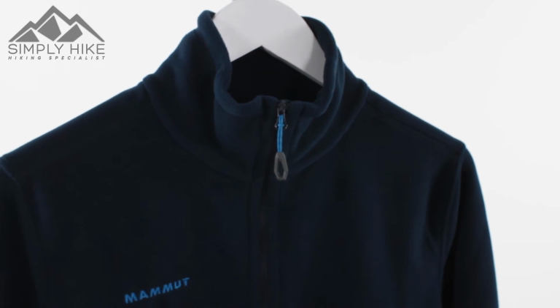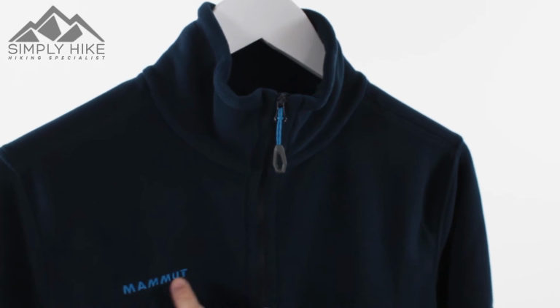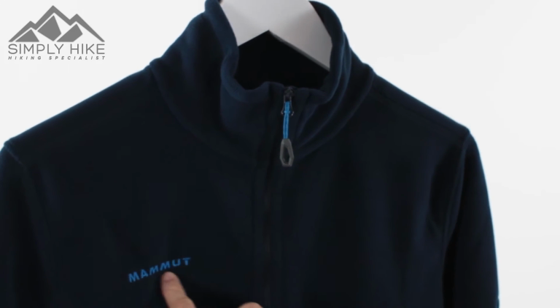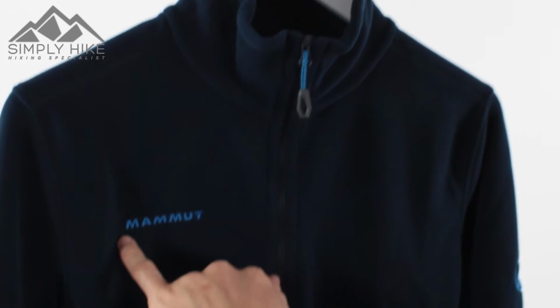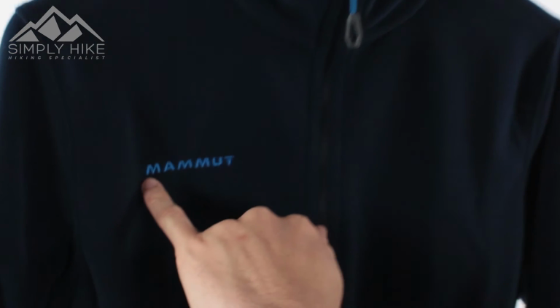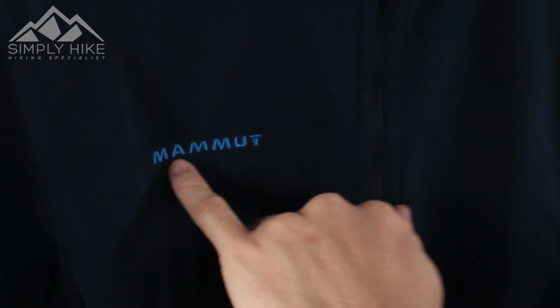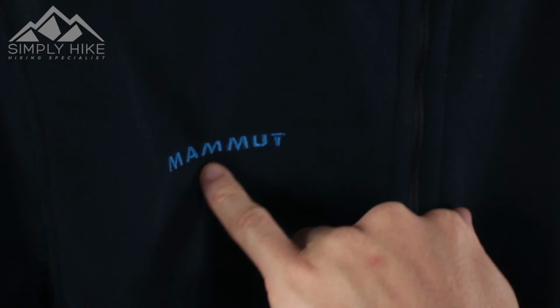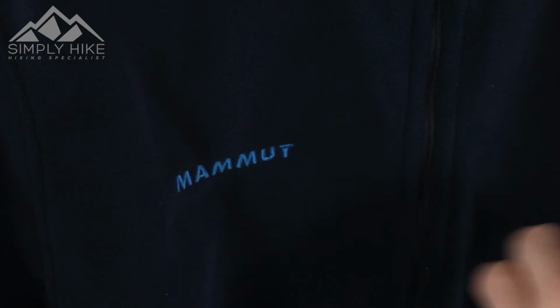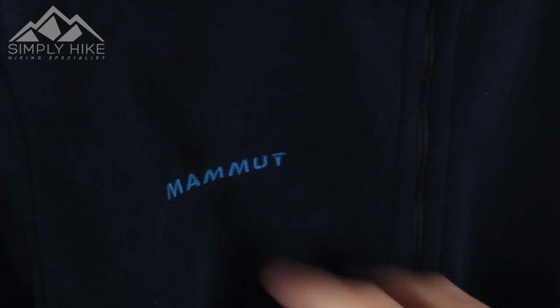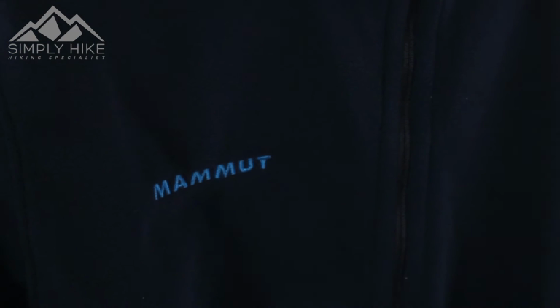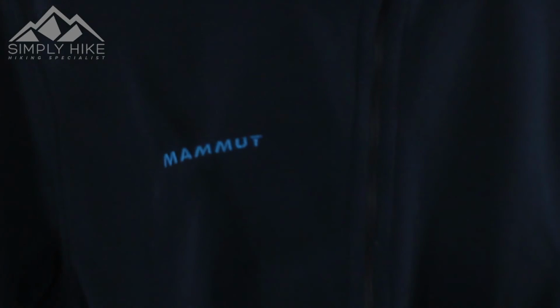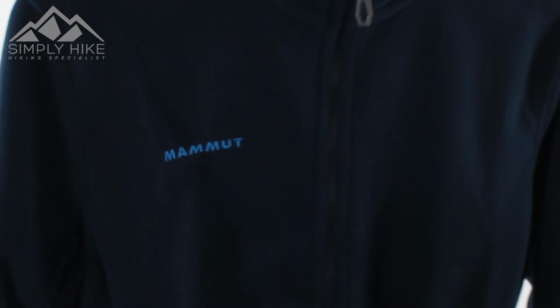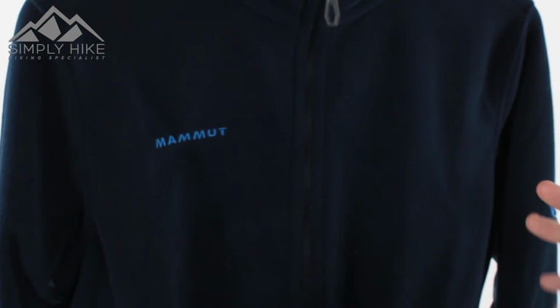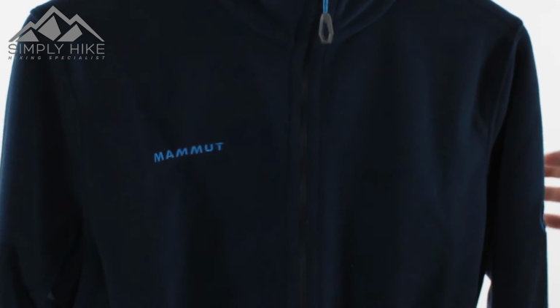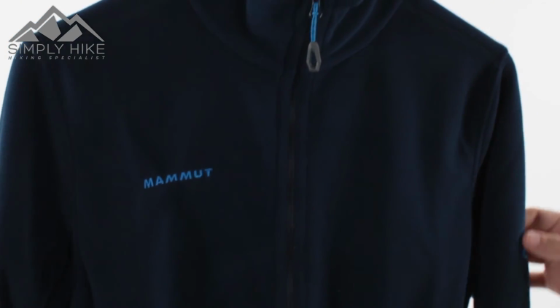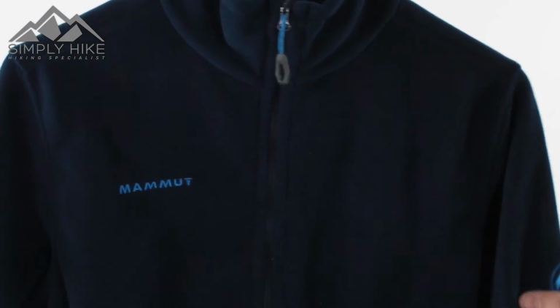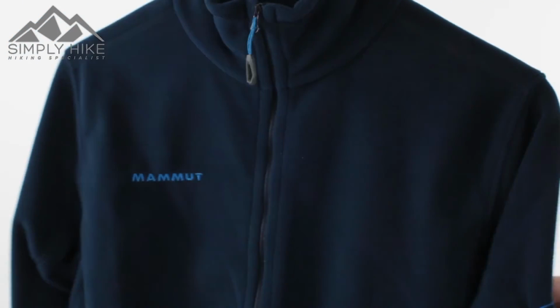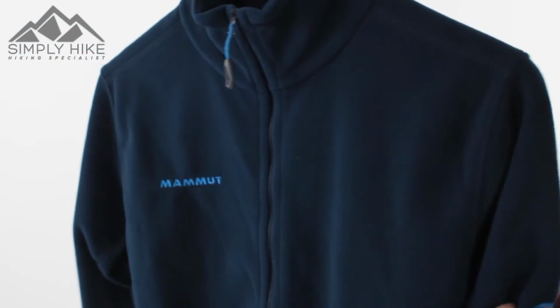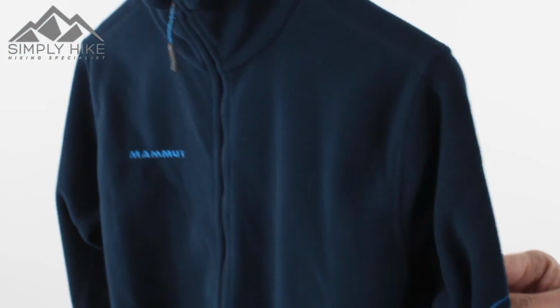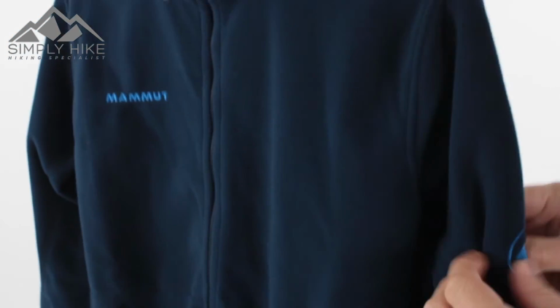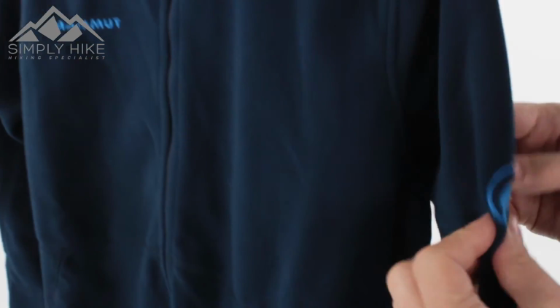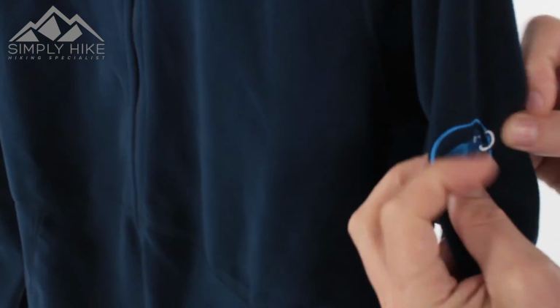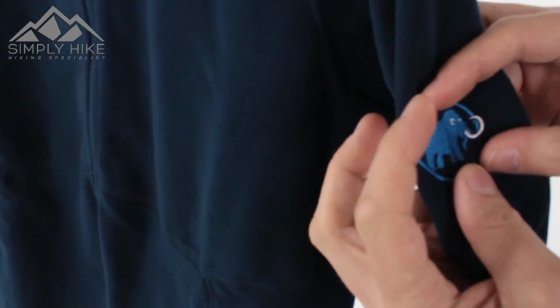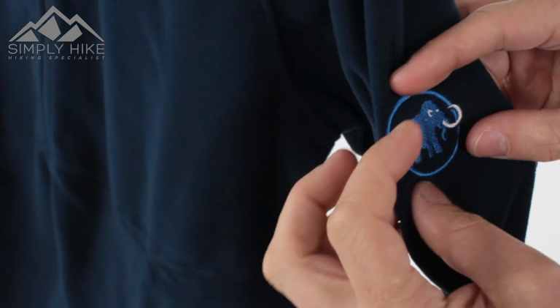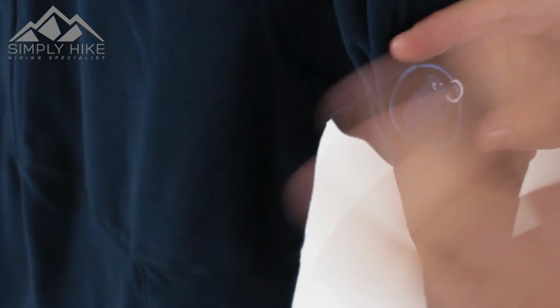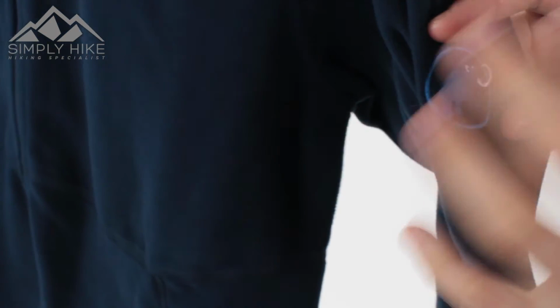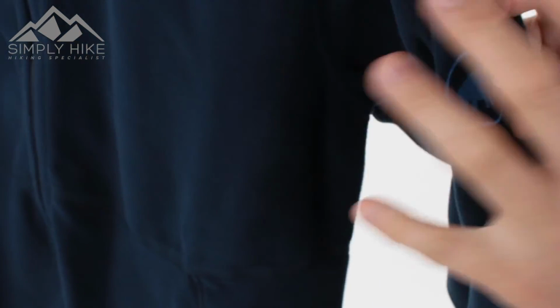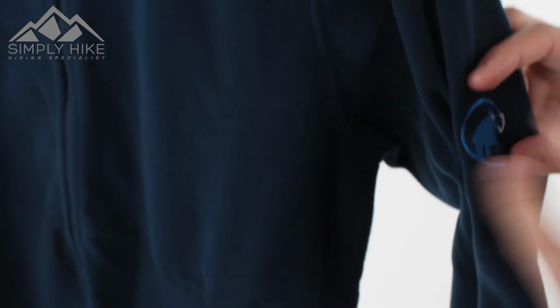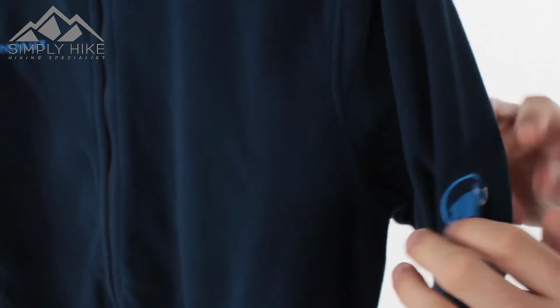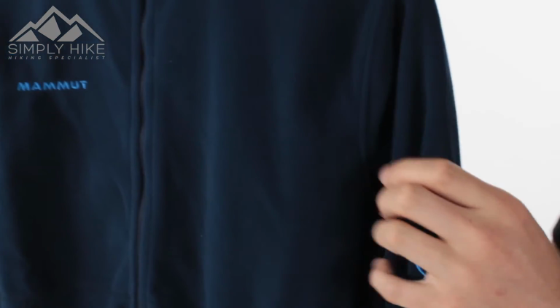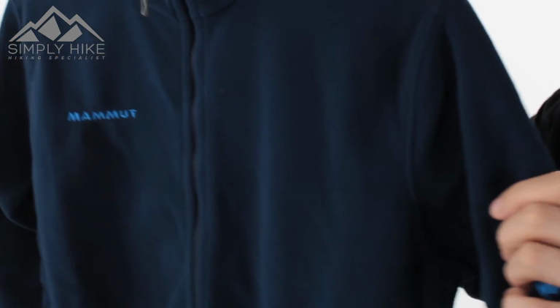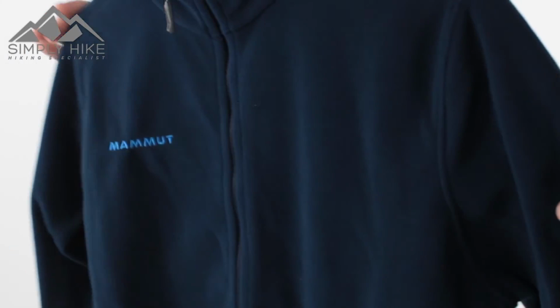You've got the nice bright blue Mammut logo on there, which really pops out against the navy. You've also got the logo on the side here as well, a nice blue. Just little touches like that really make this fleece pop out.